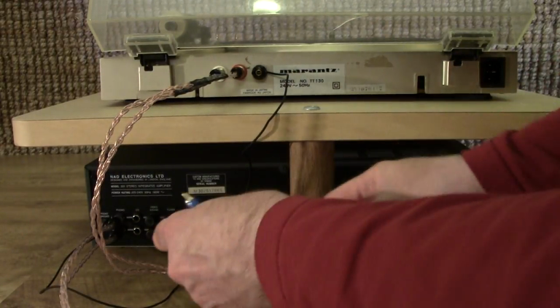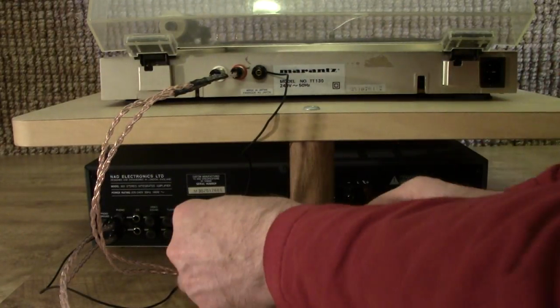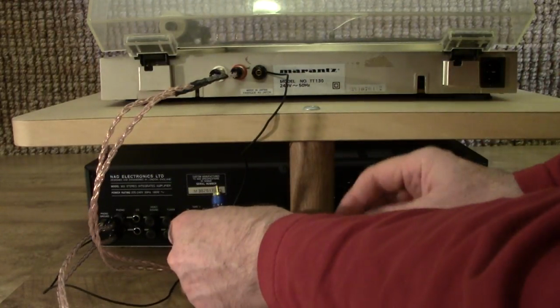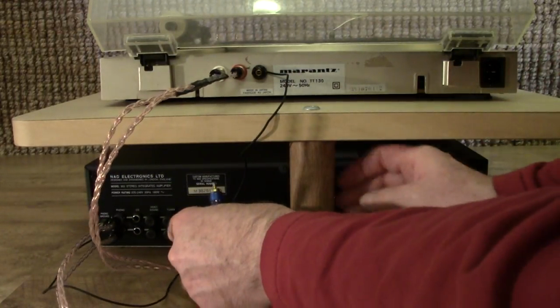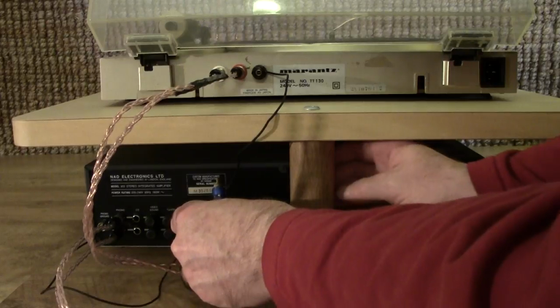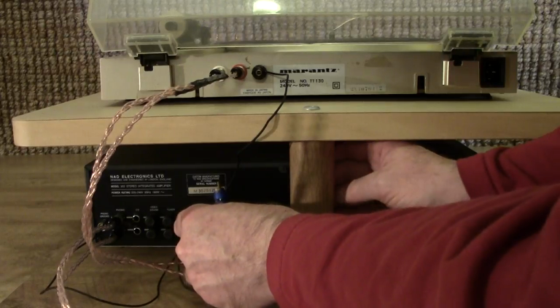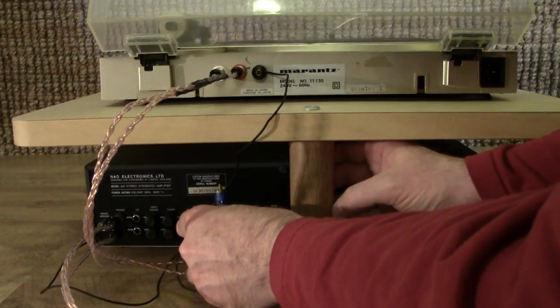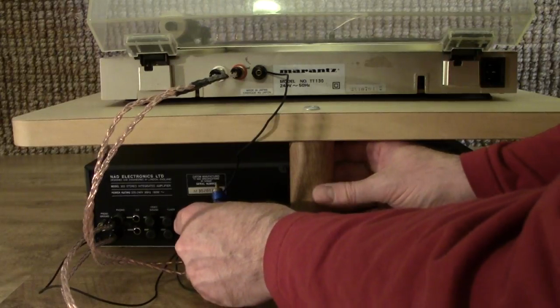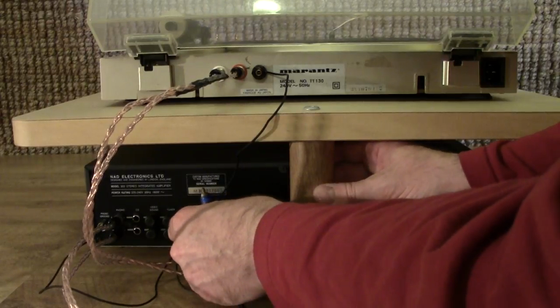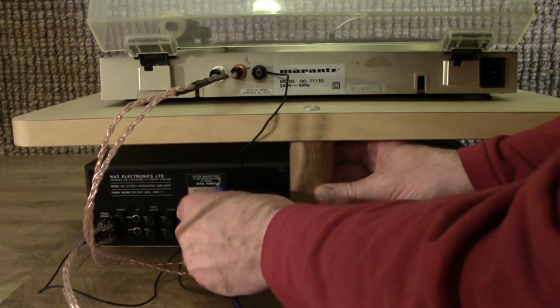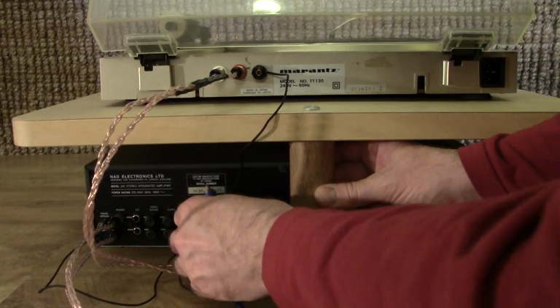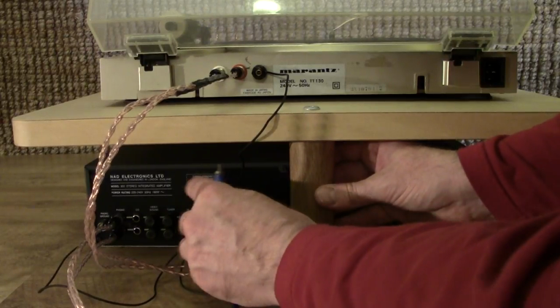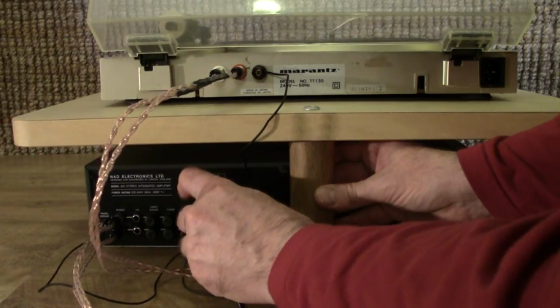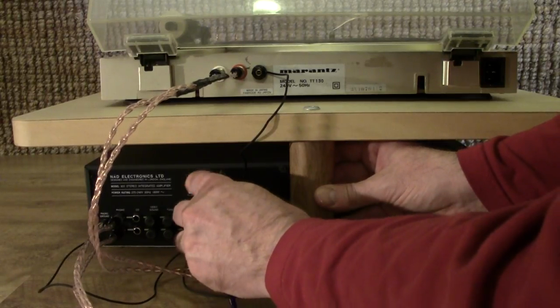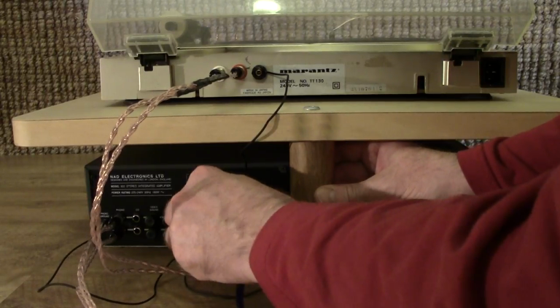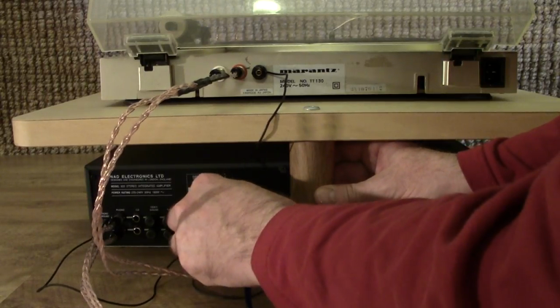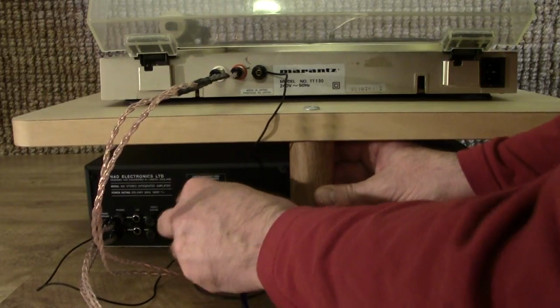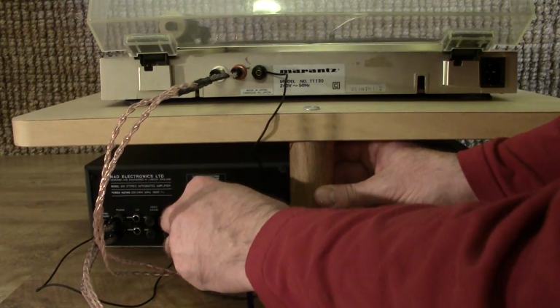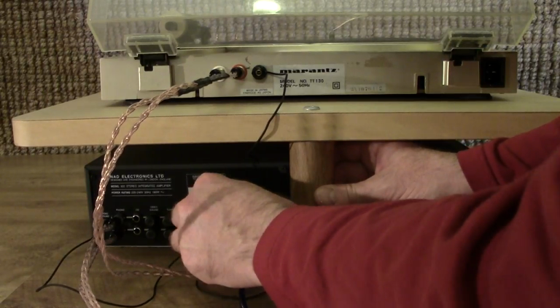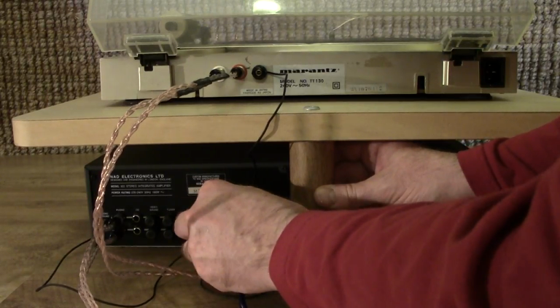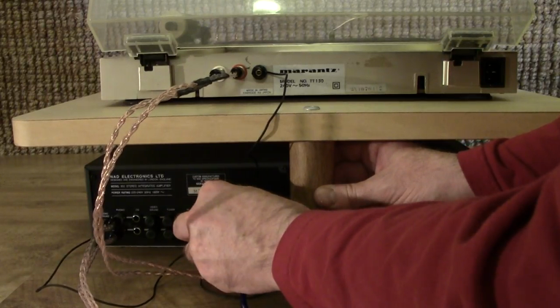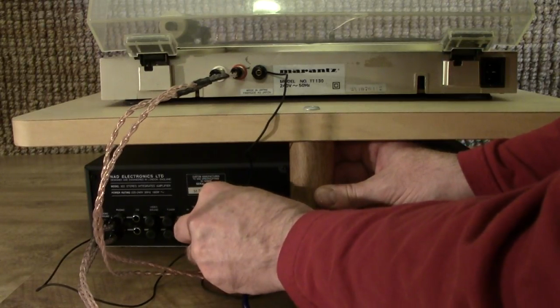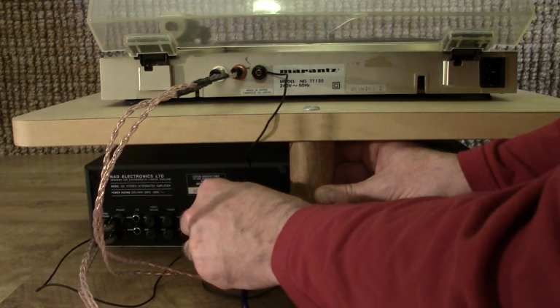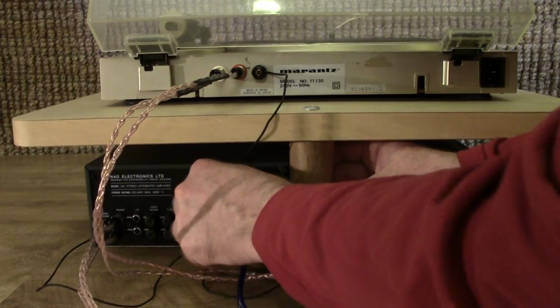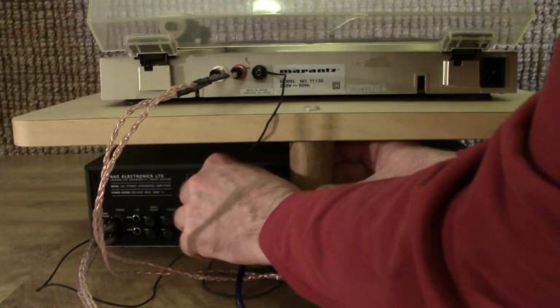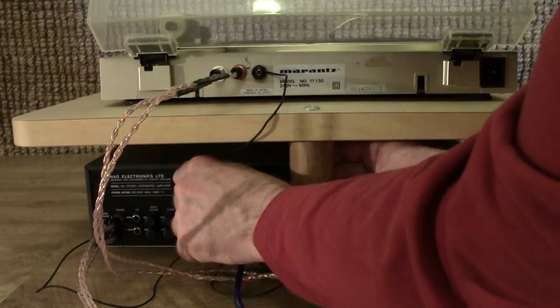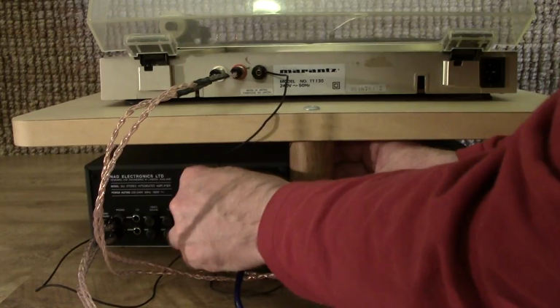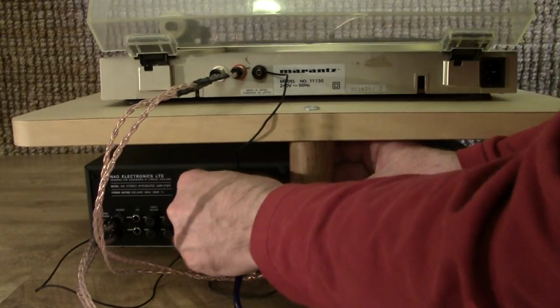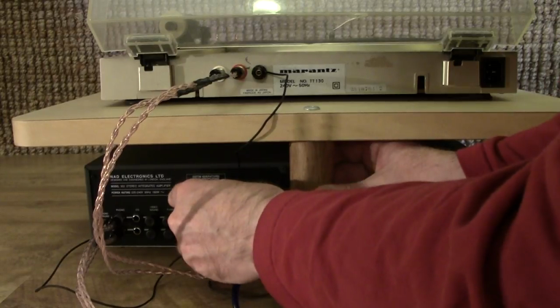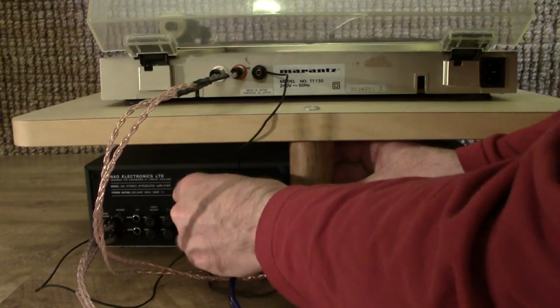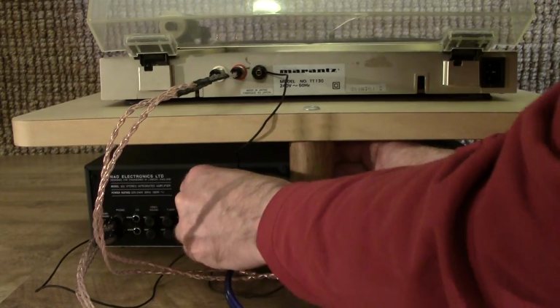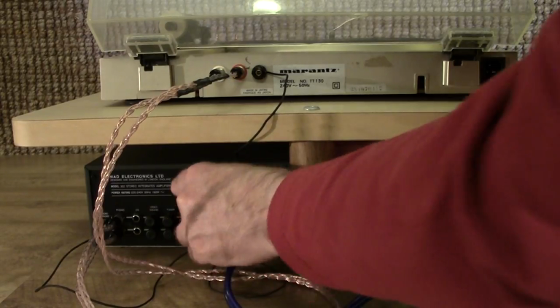These are significantly better, and also a lot shorter, which probably helps. They need to be plugged into the tape out, and that's it.